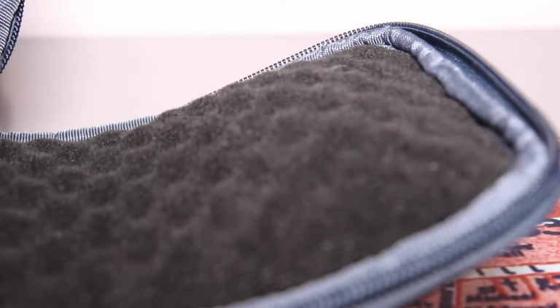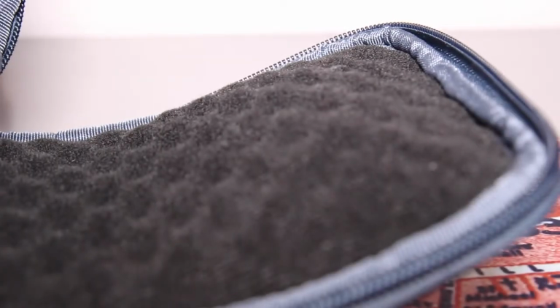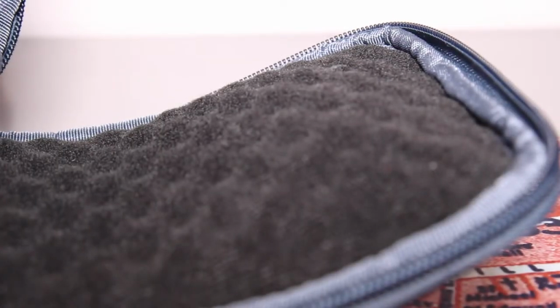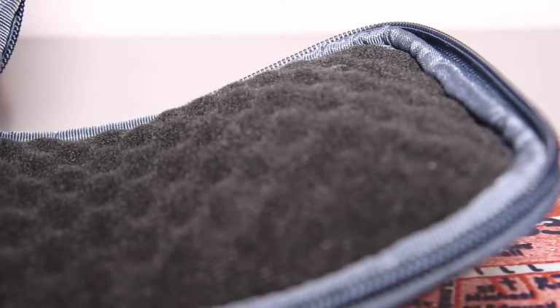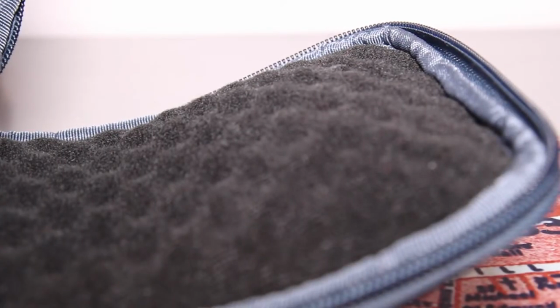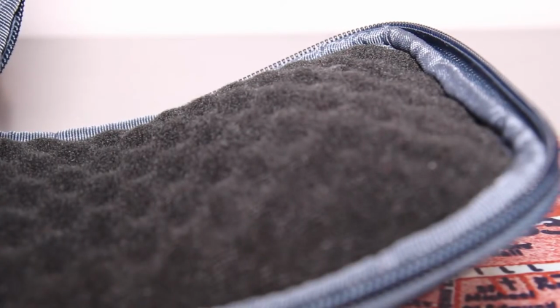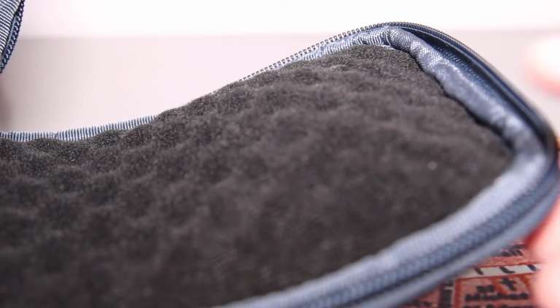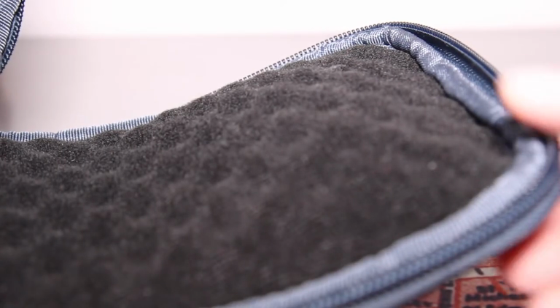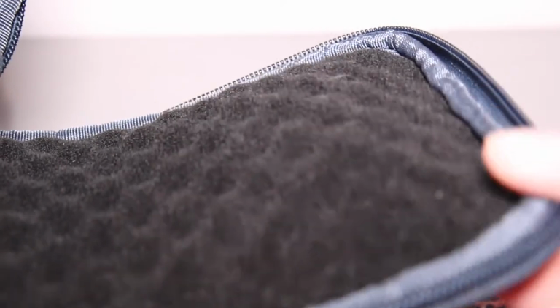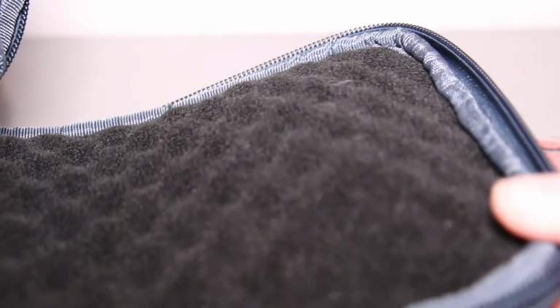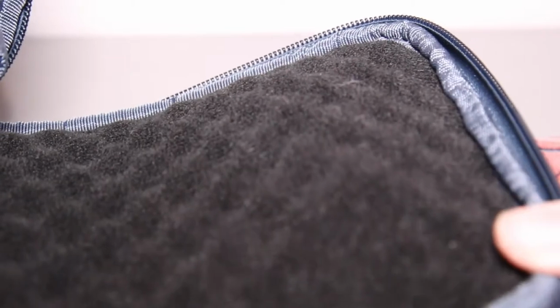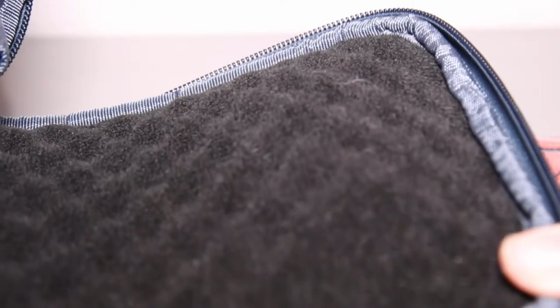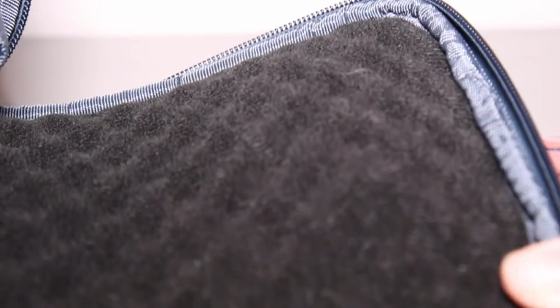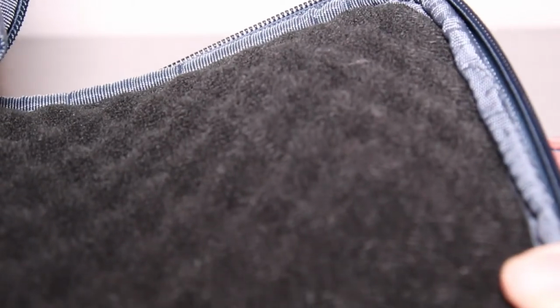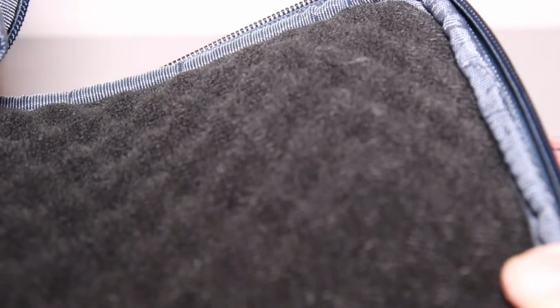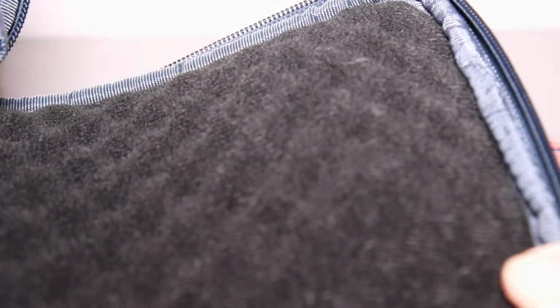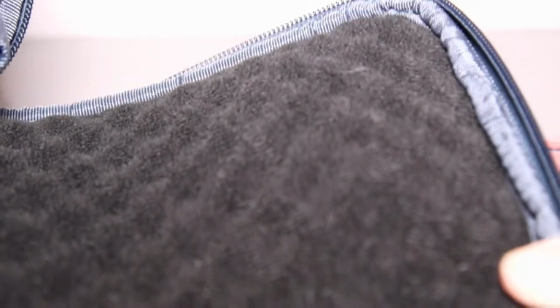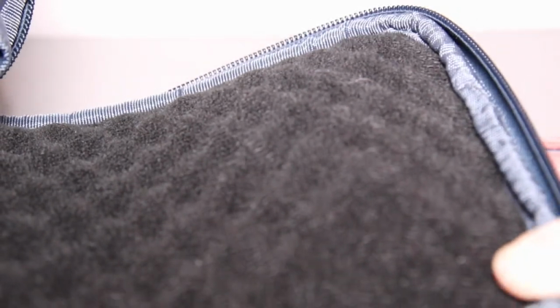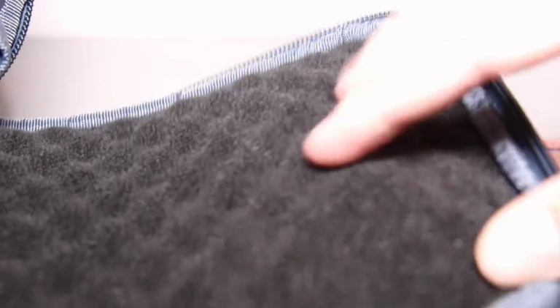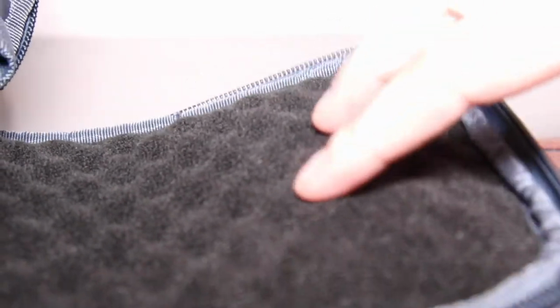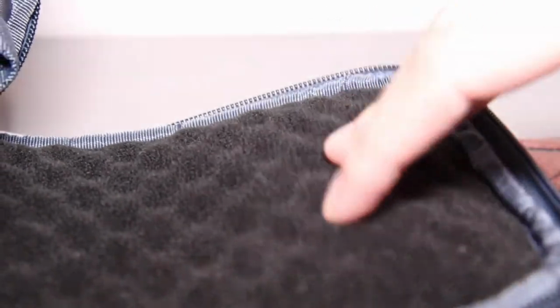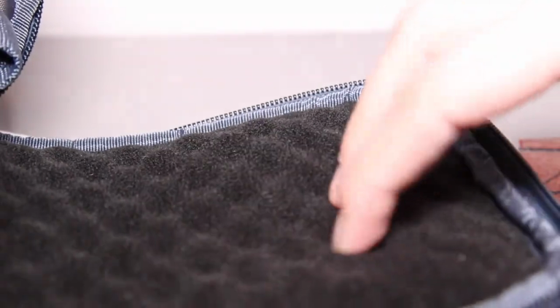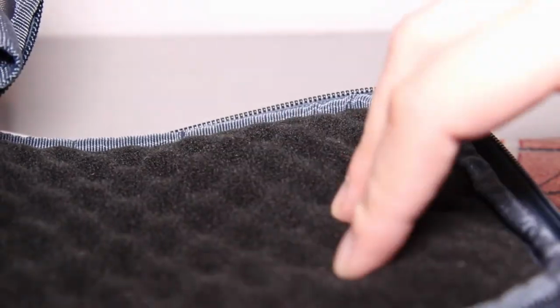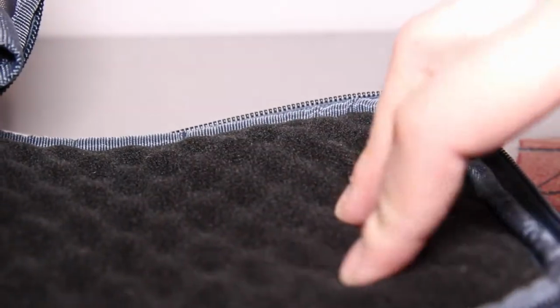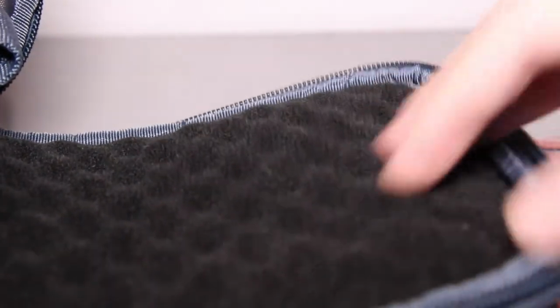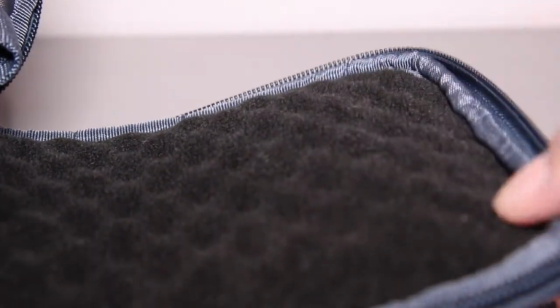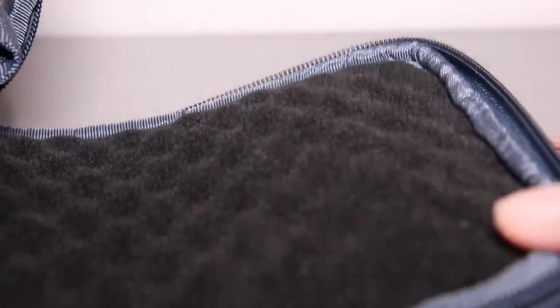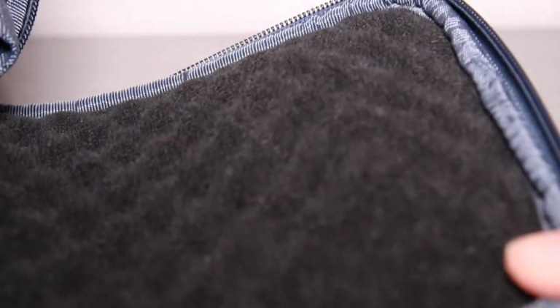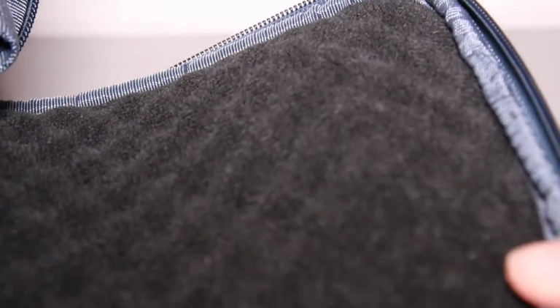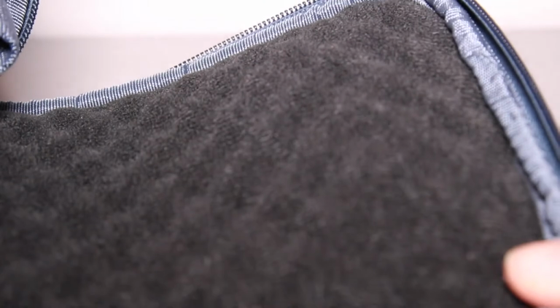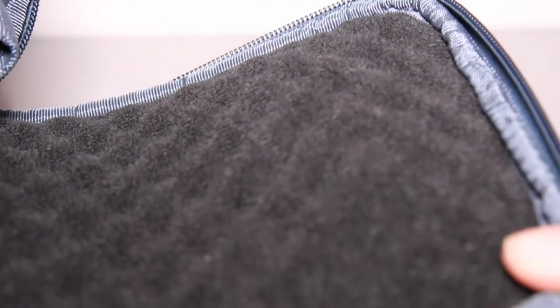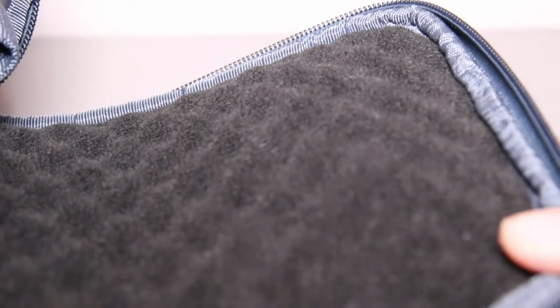The inside flap has this very durable memory foam-like material, which adds to the security and safety of my camera when it's in the bag, which I really like.